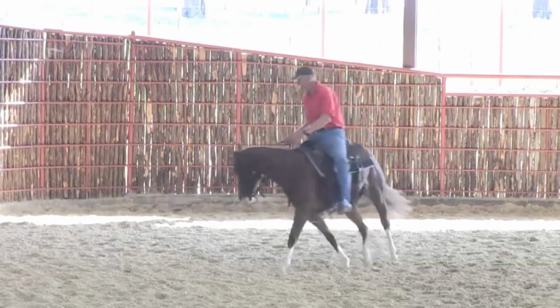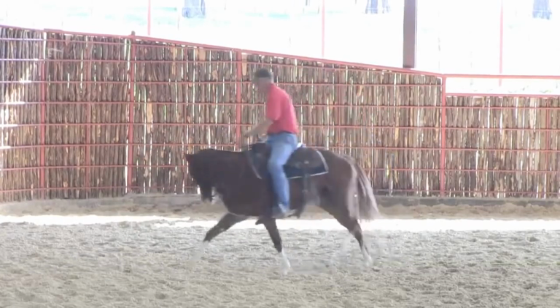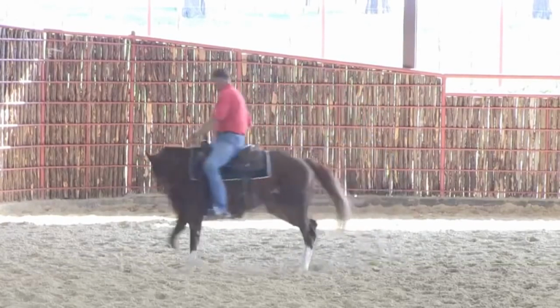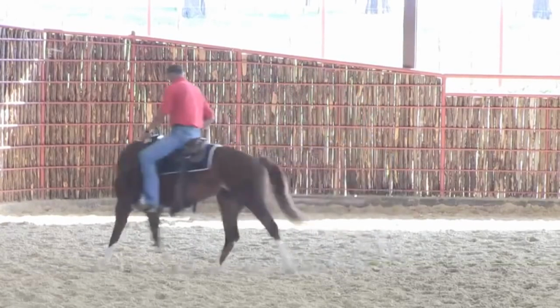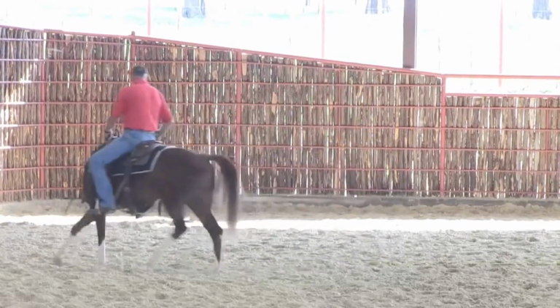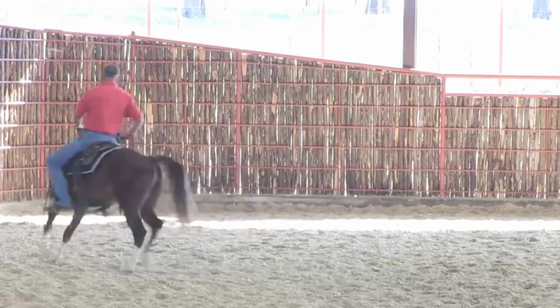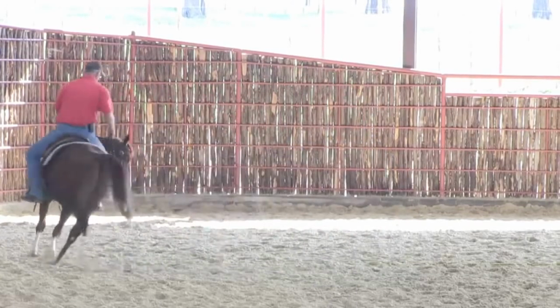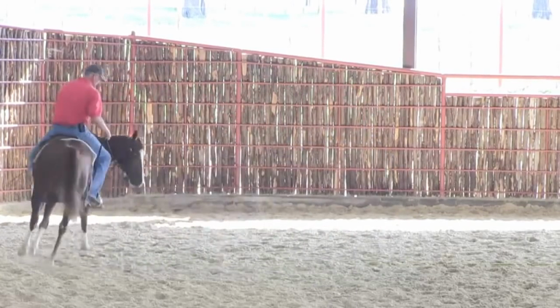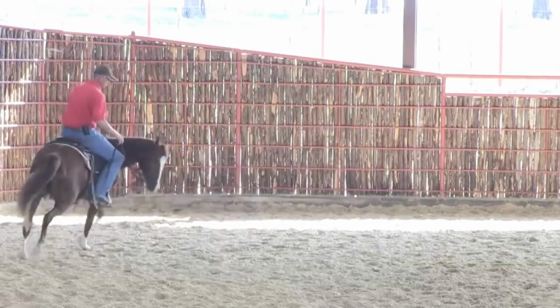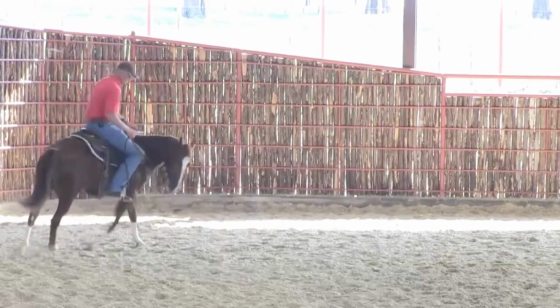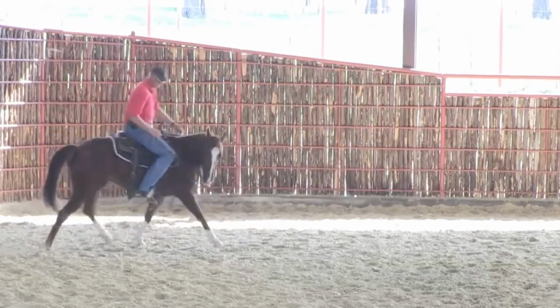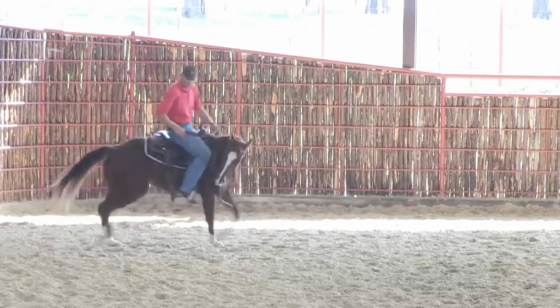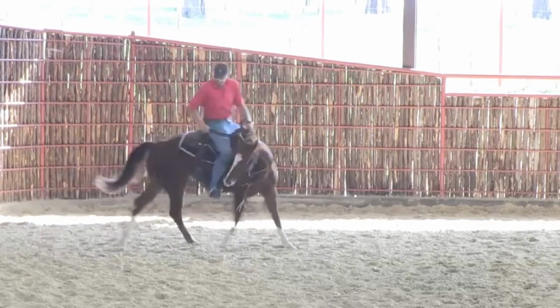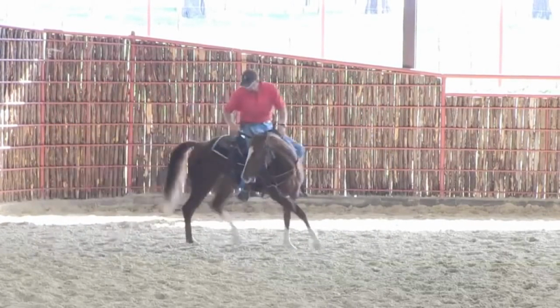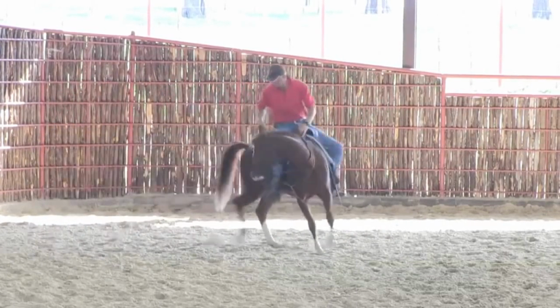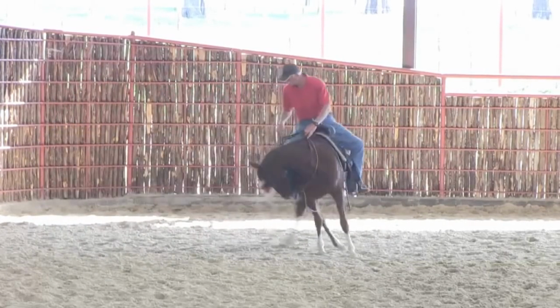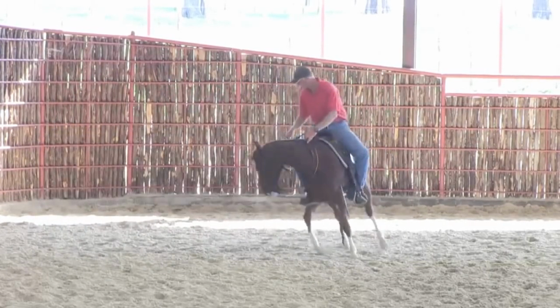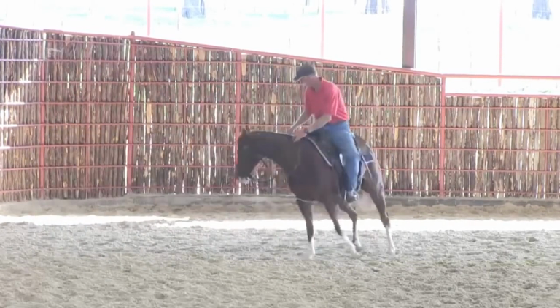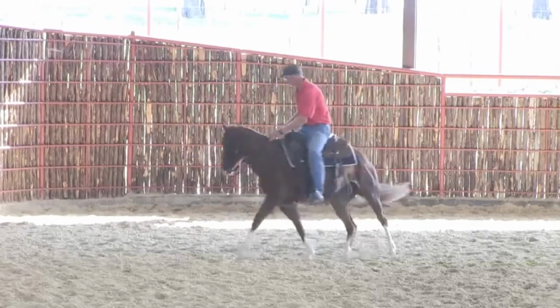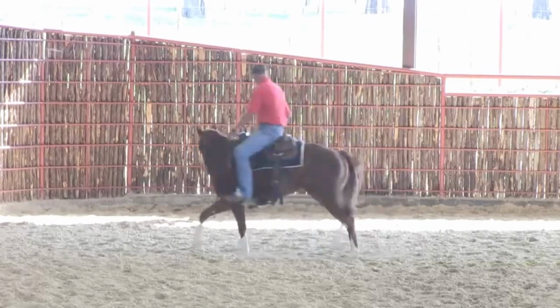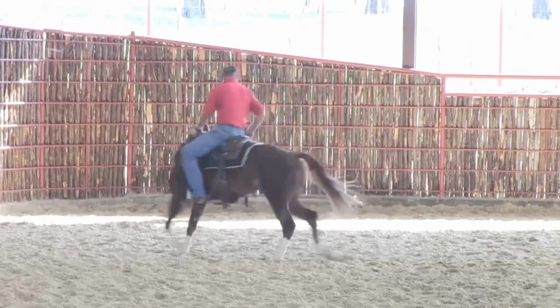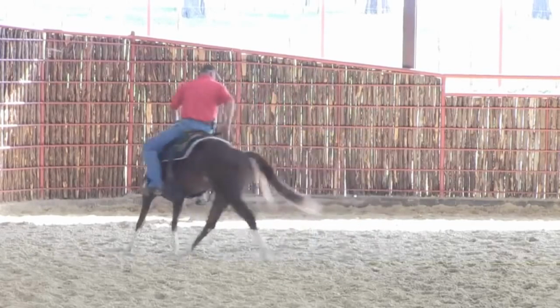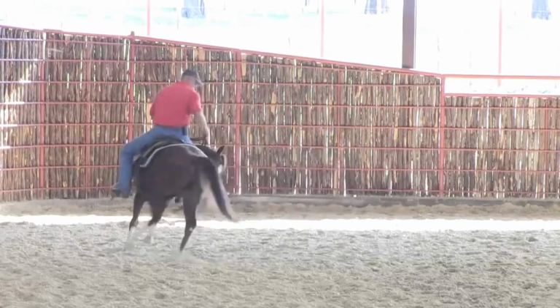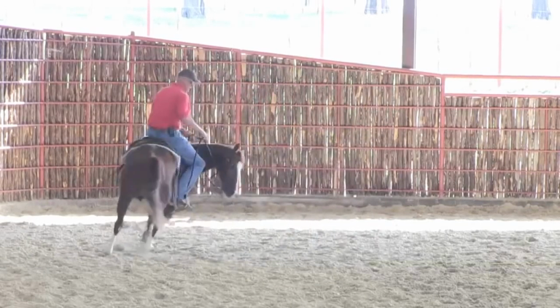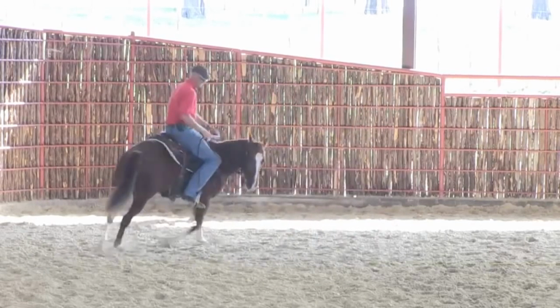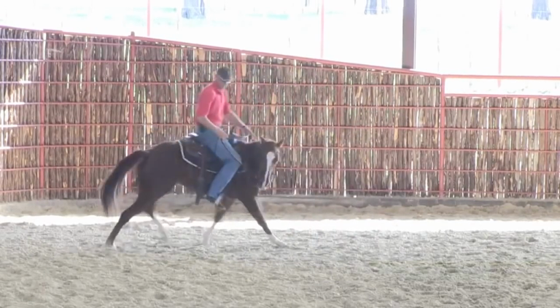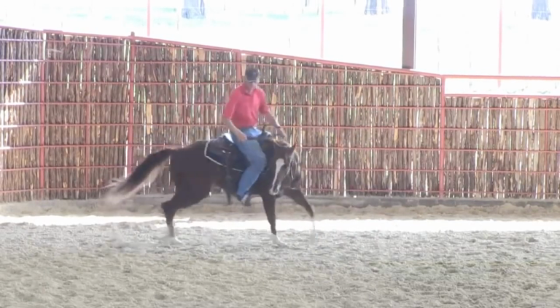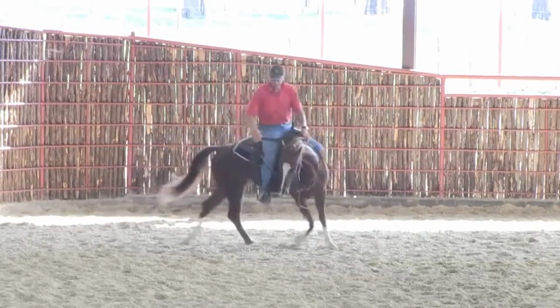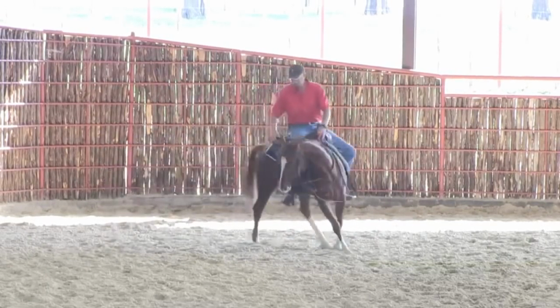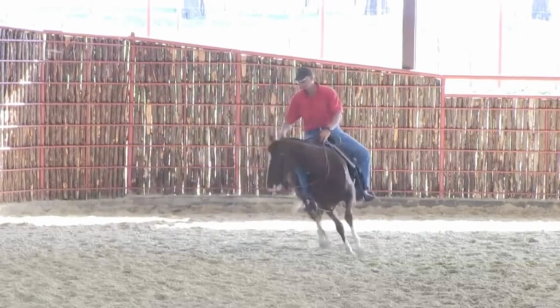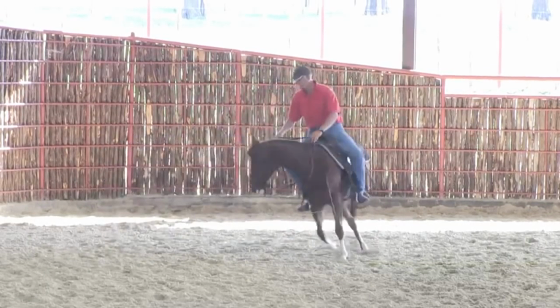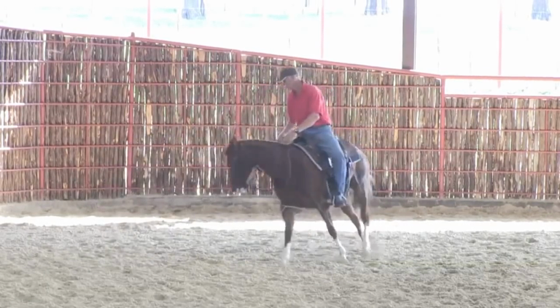Right now I'm just trying to get this filly to give me that face, move that butt around, that inside leg, and still give me that face.